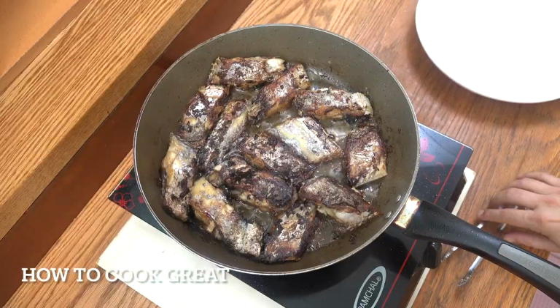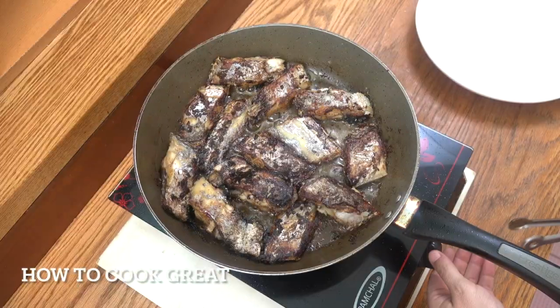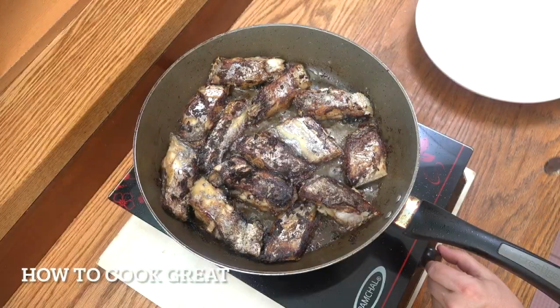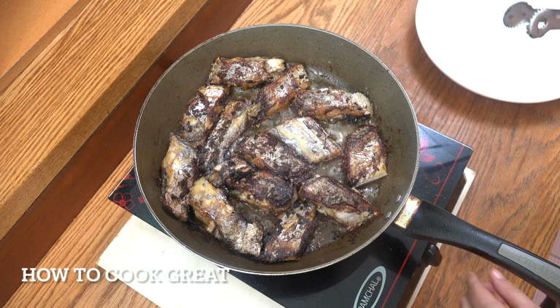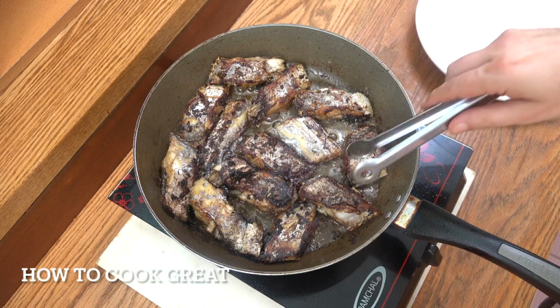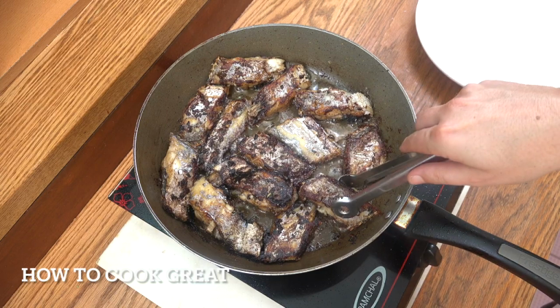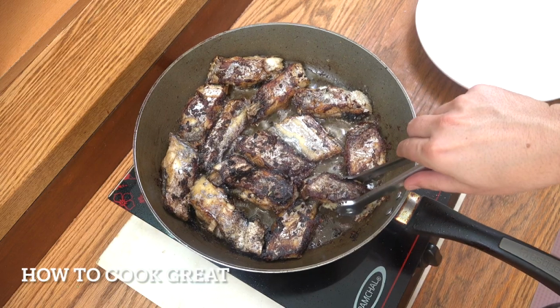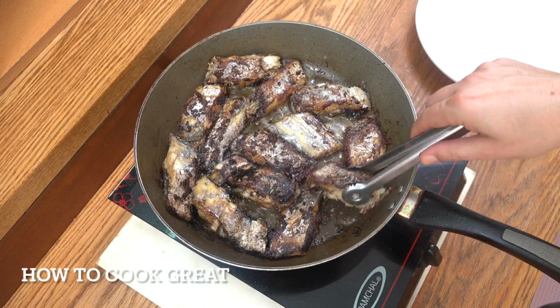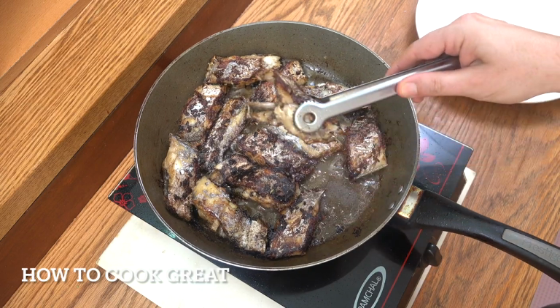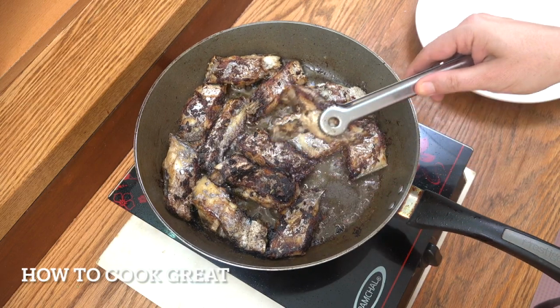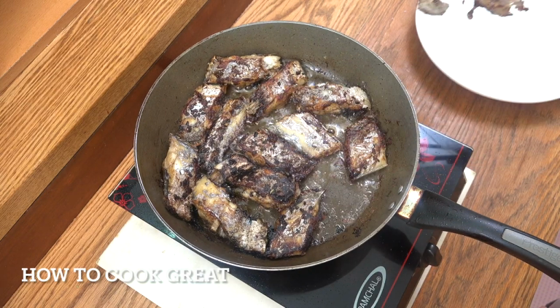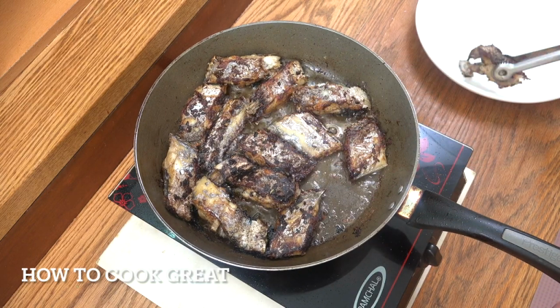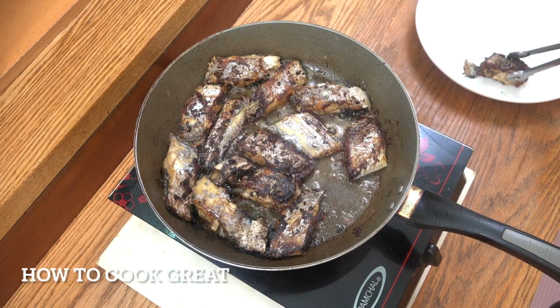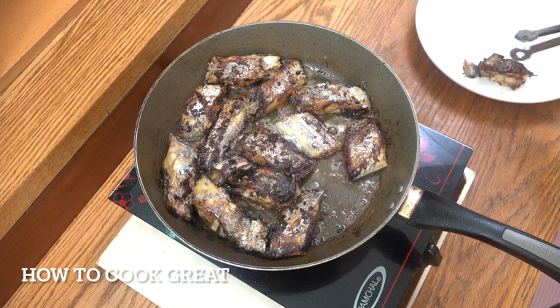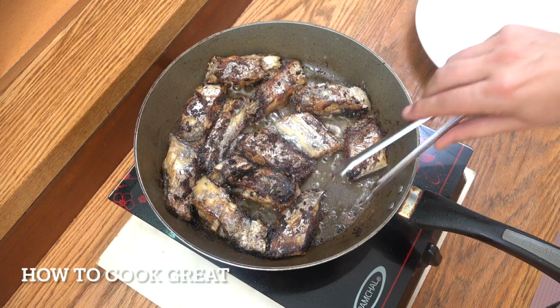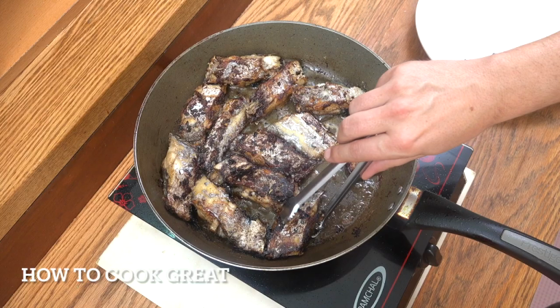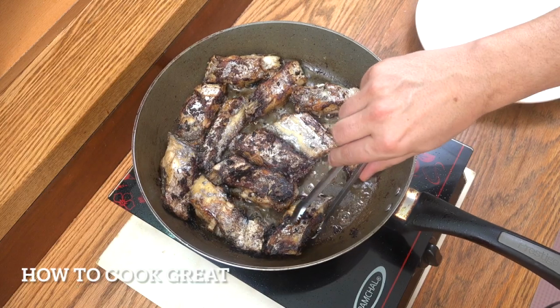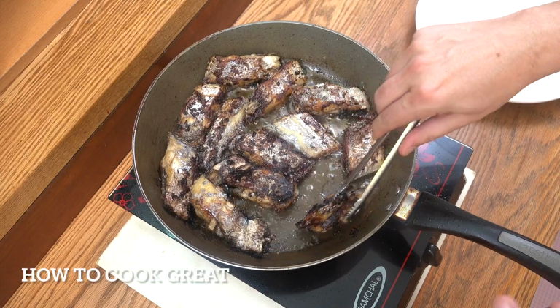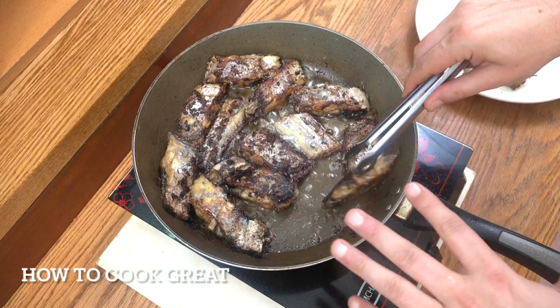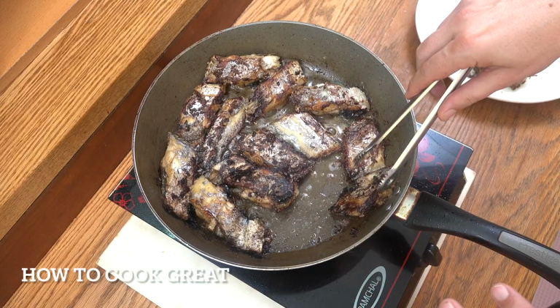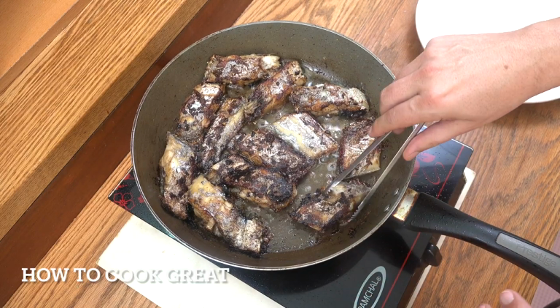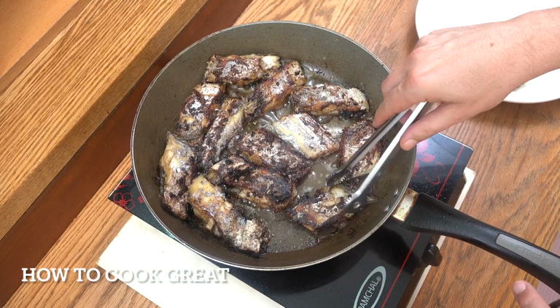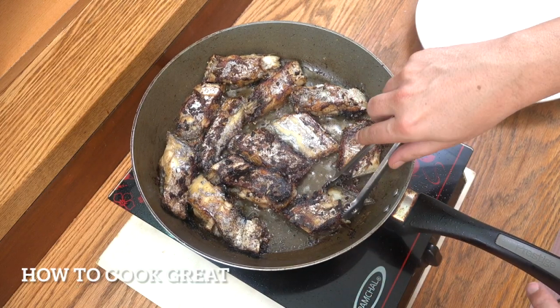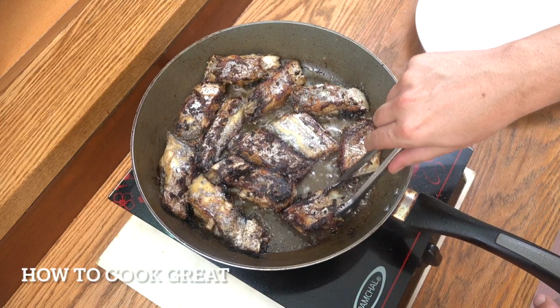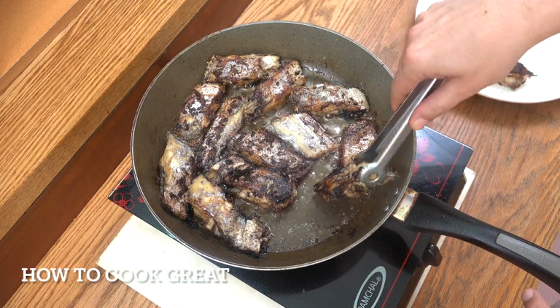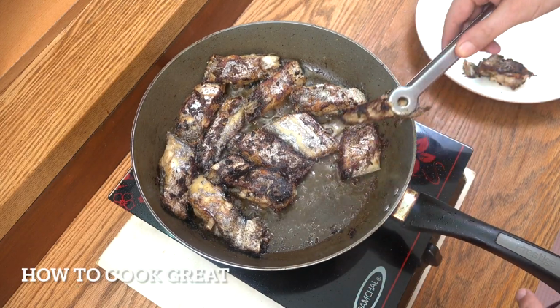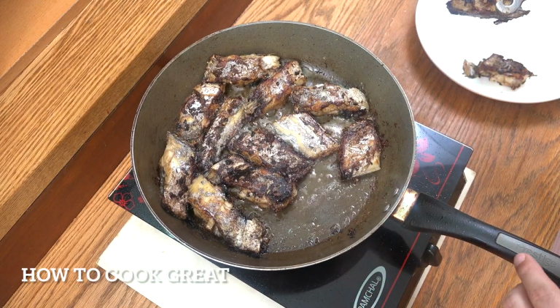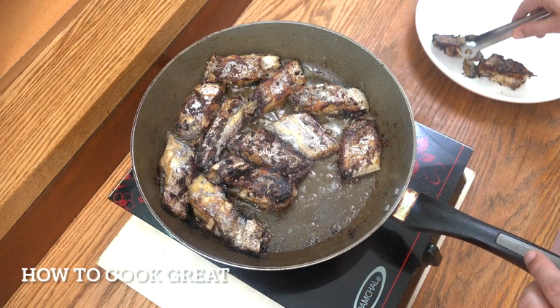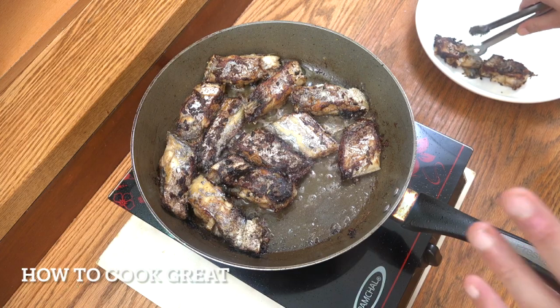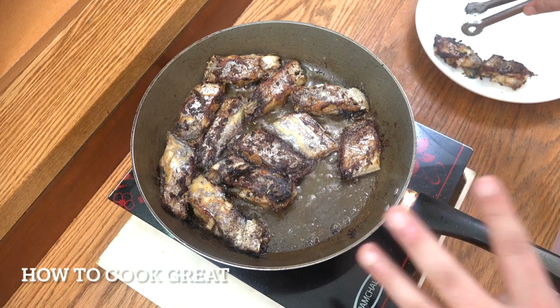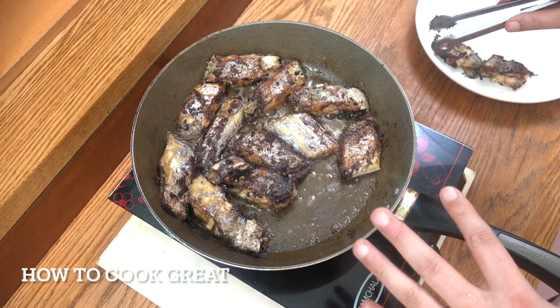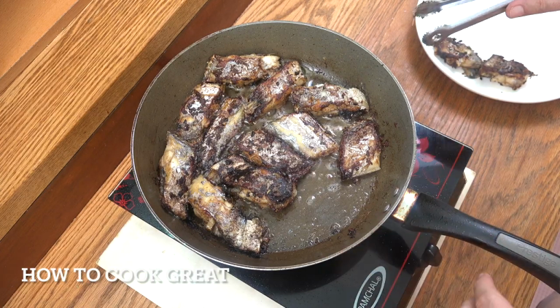Off goes the heat. Beautifully cooked. I'm going to fetch it all out and then we can move on. Don't clean the pan — we're going to use the pan with the oil and the bits of fish flavour that we have in there.